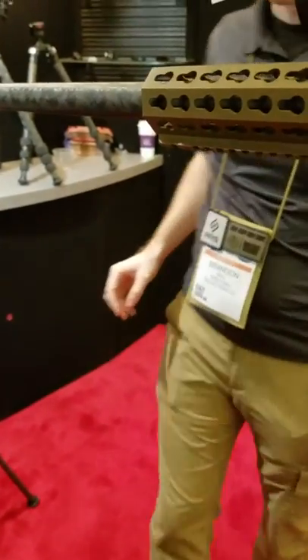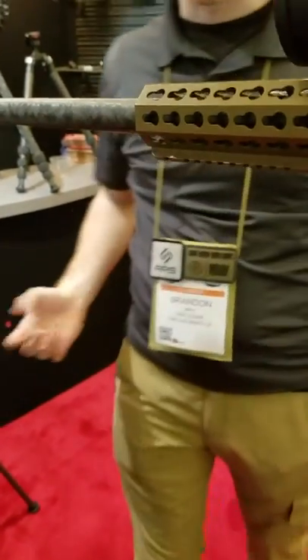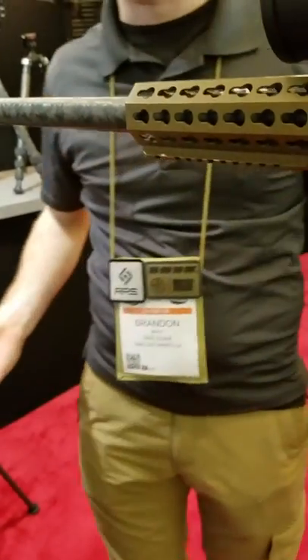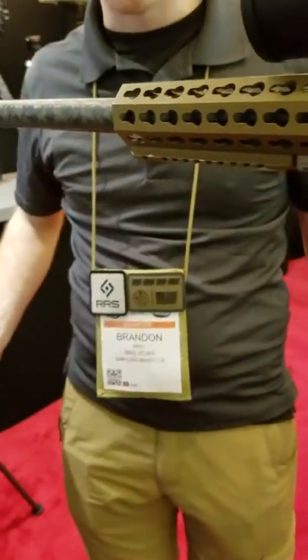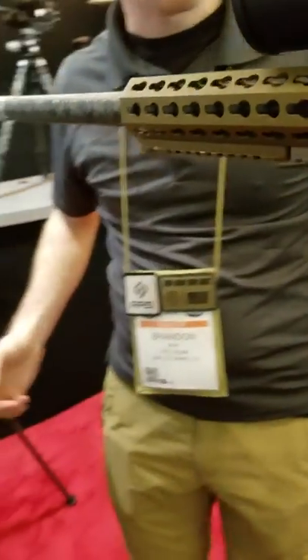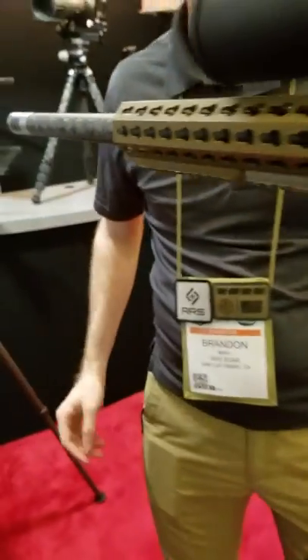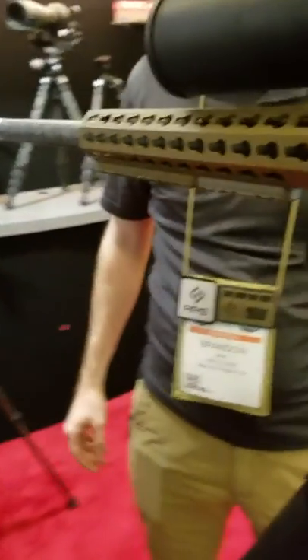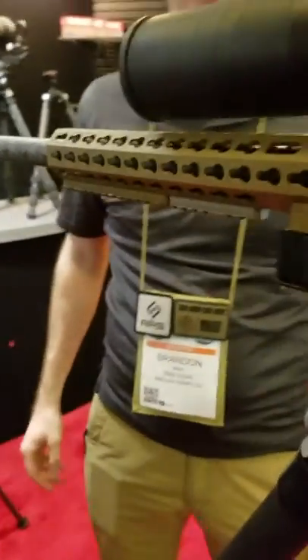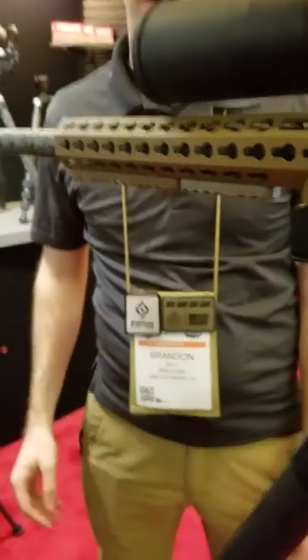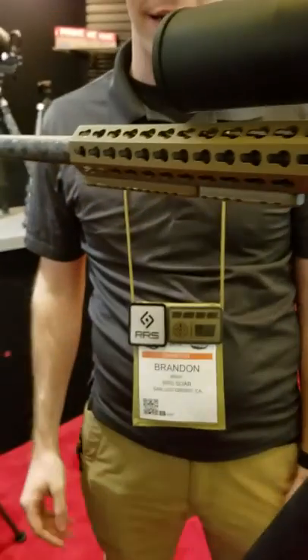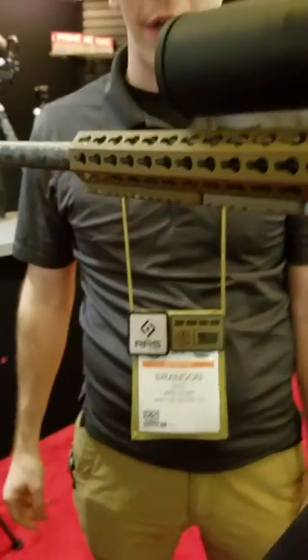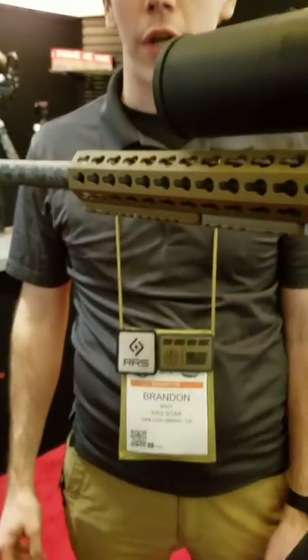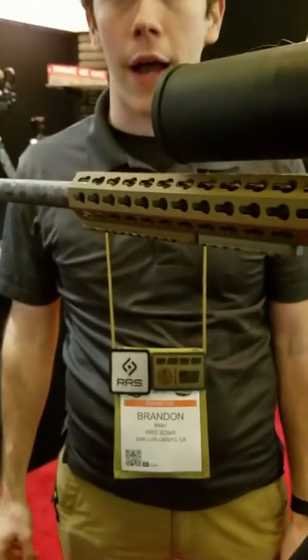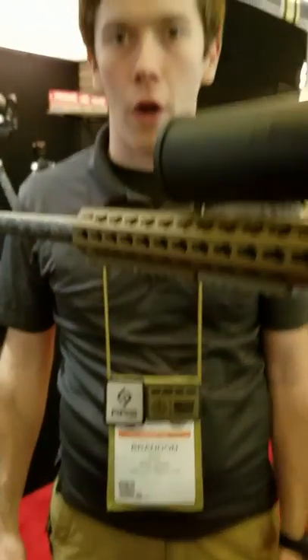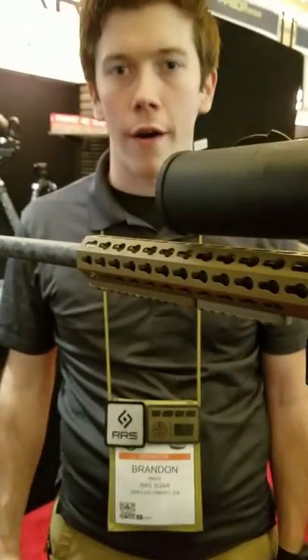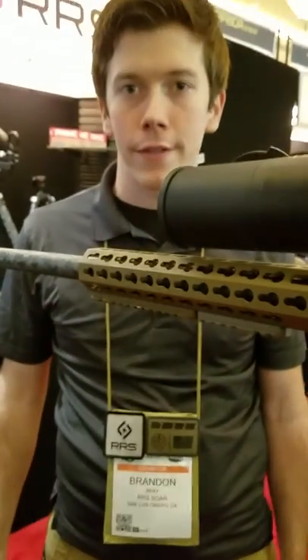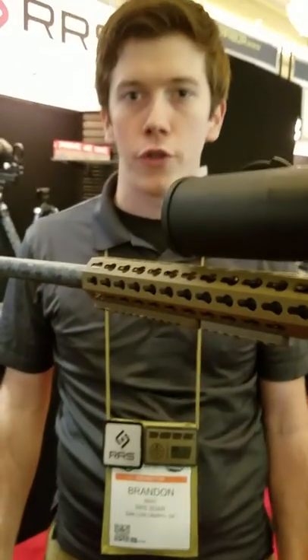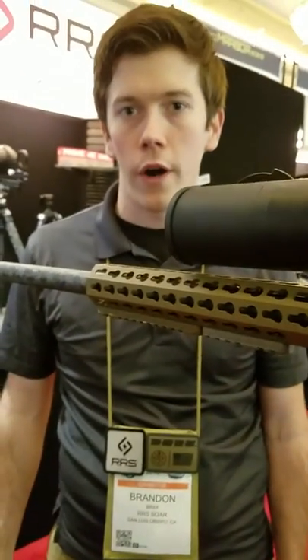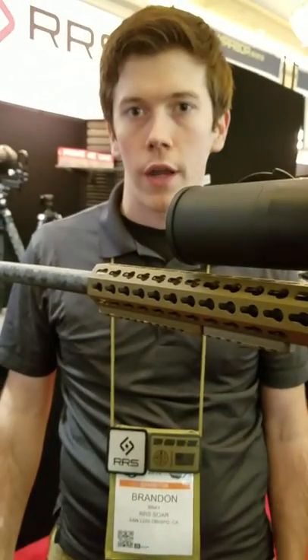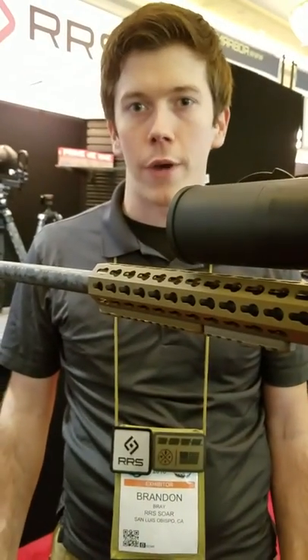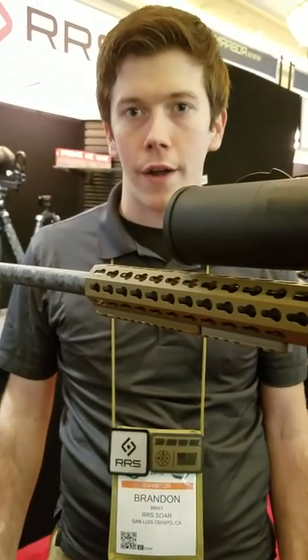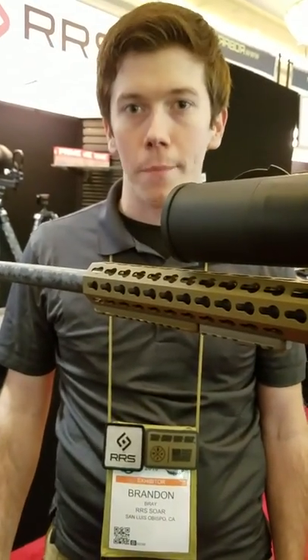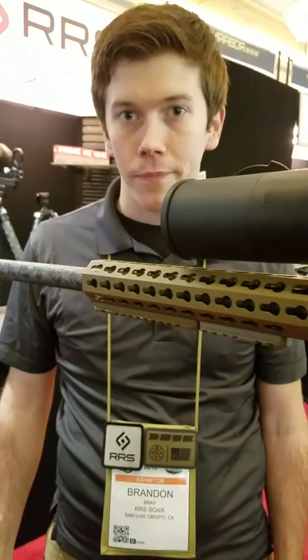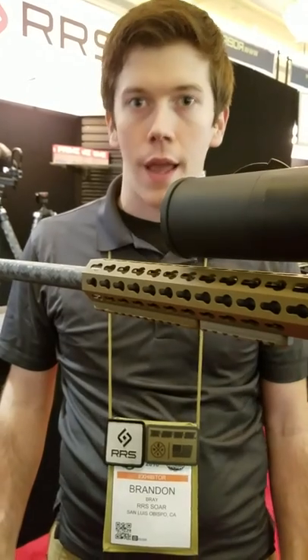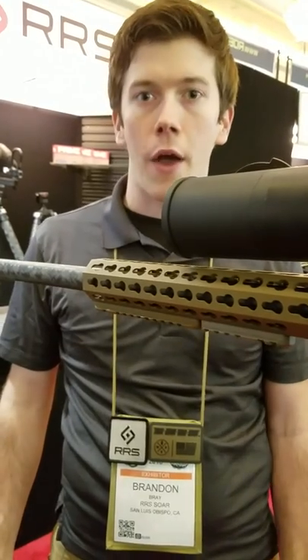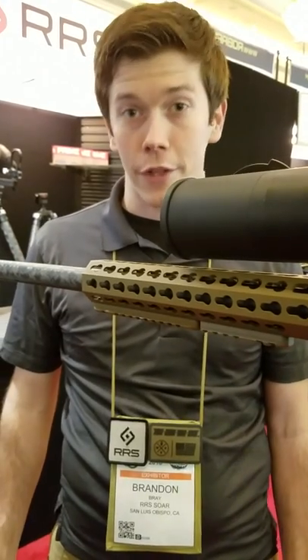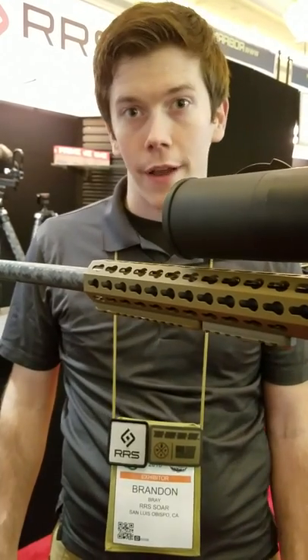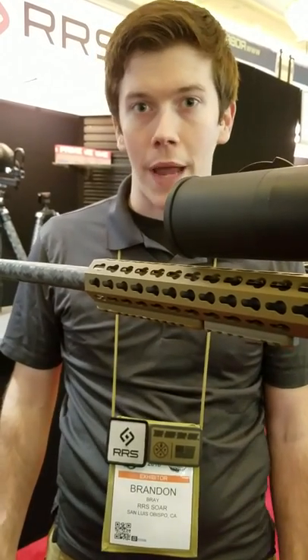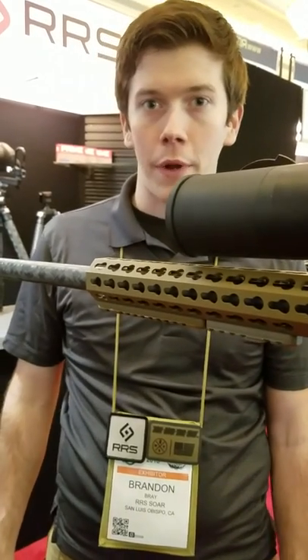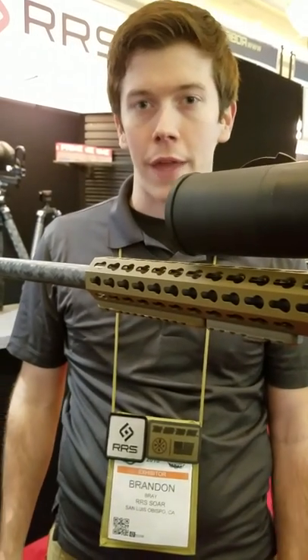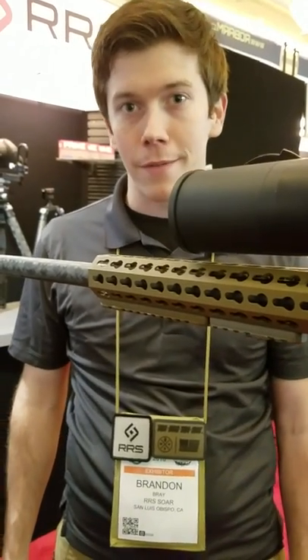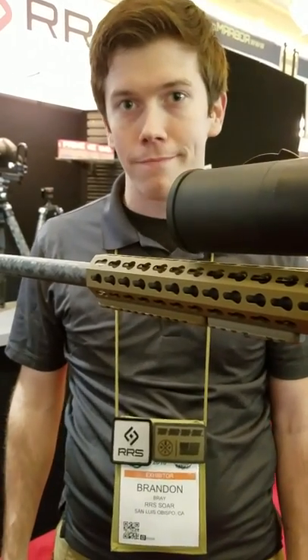That's the bulk of the new stuff. You can look at rrsstuff.com or give us a call and we'll be happy to help you with anything you need. Thanks.